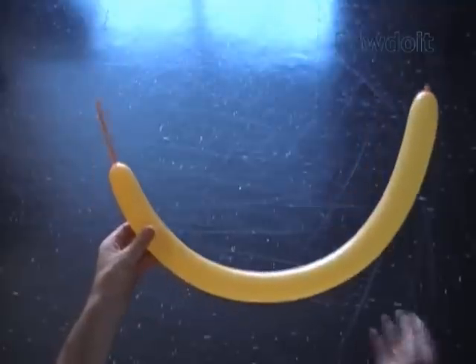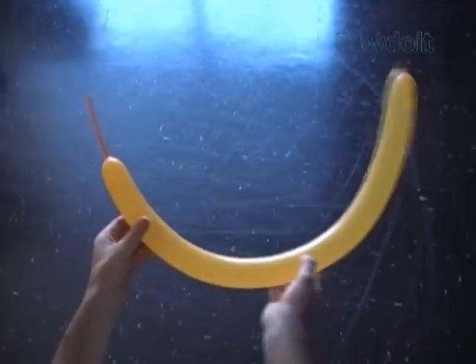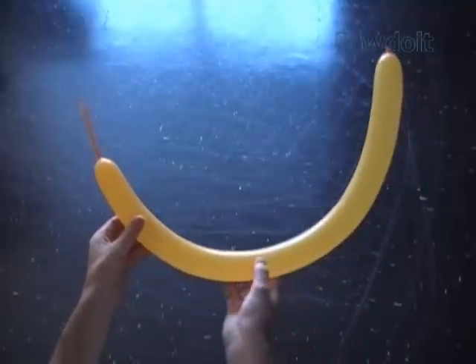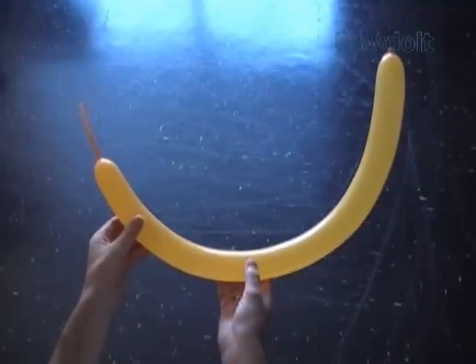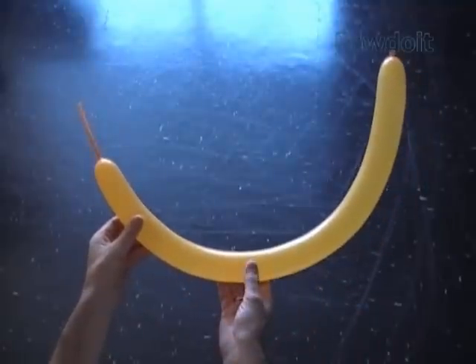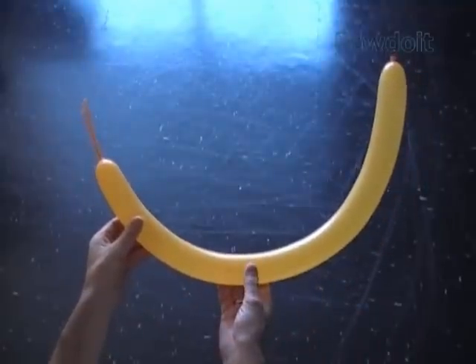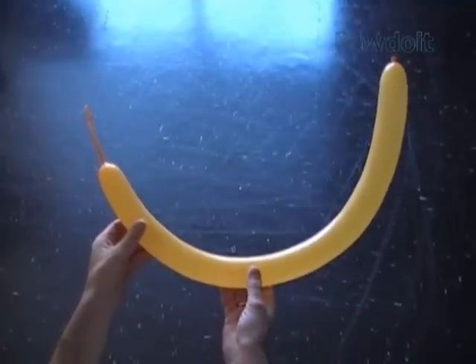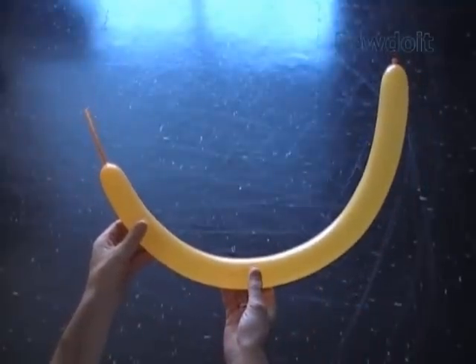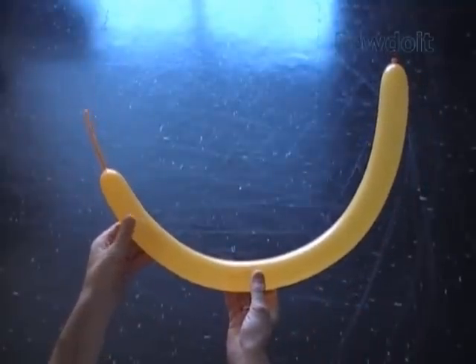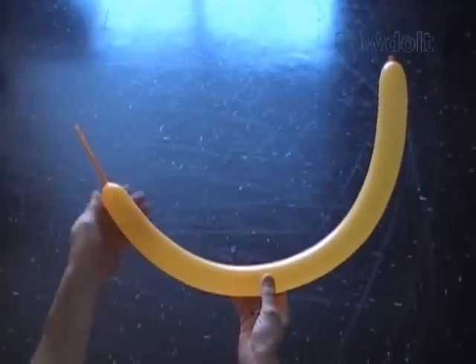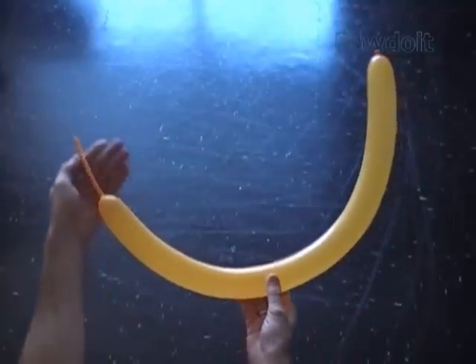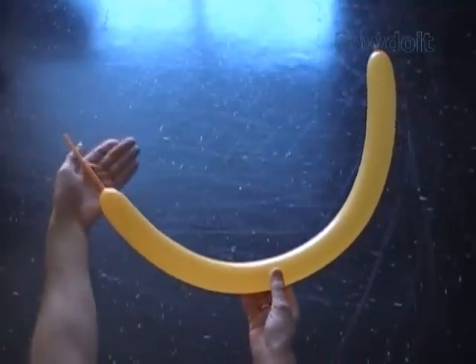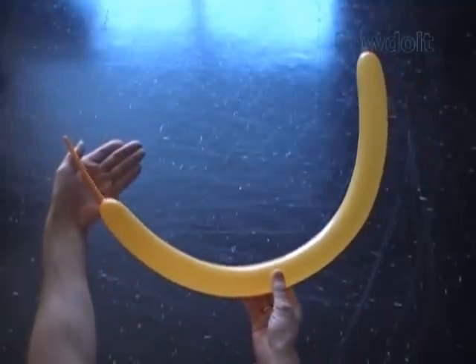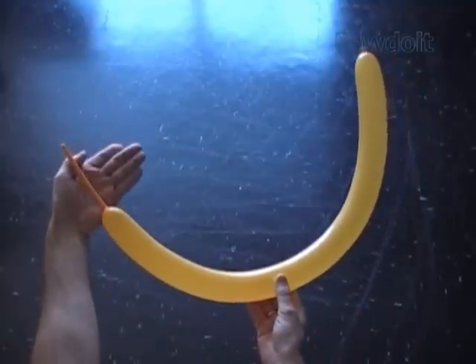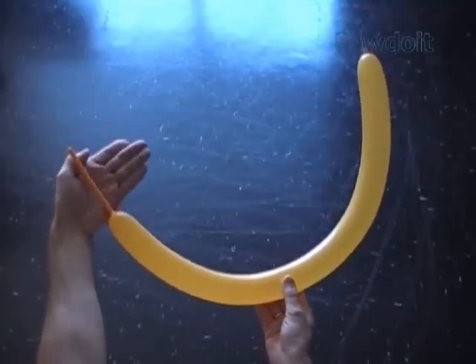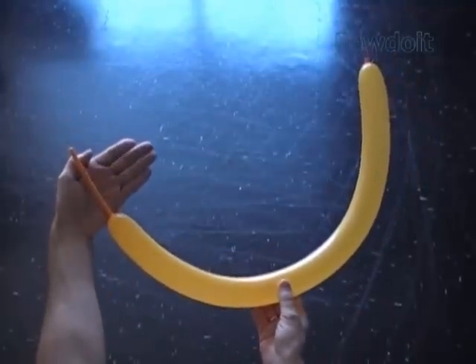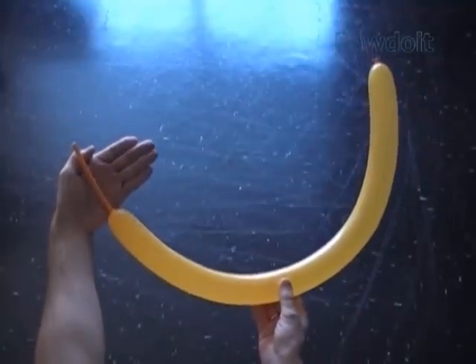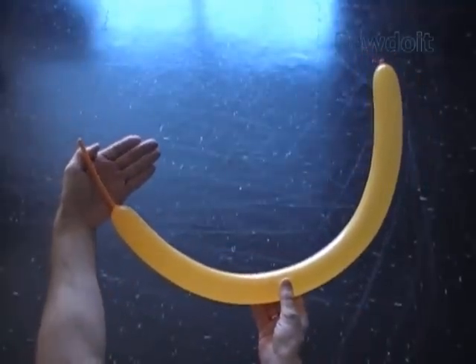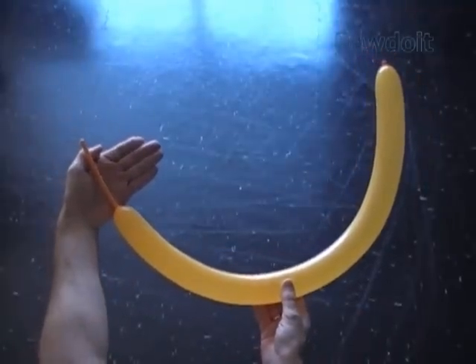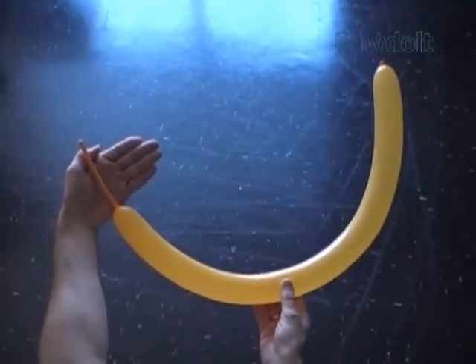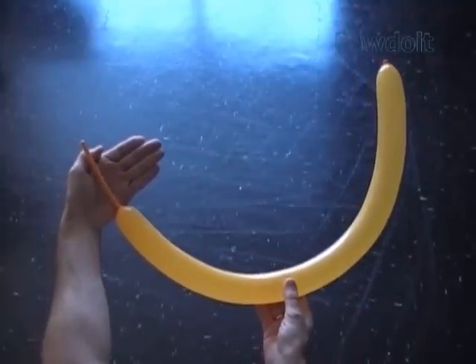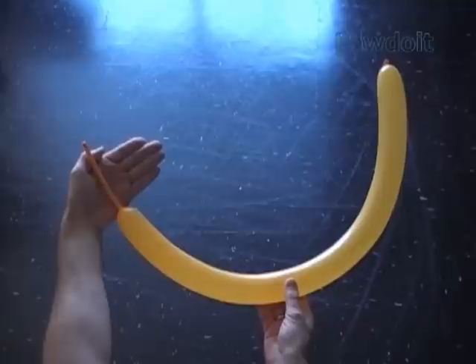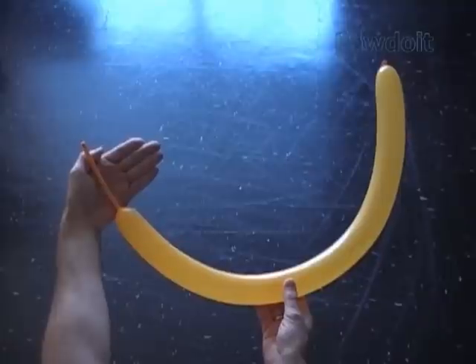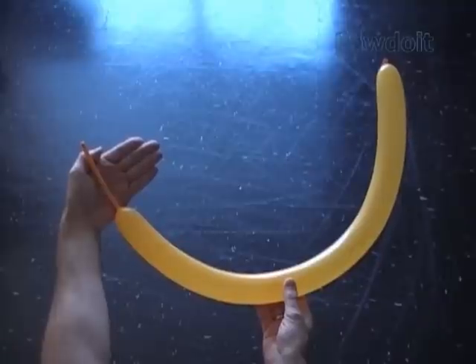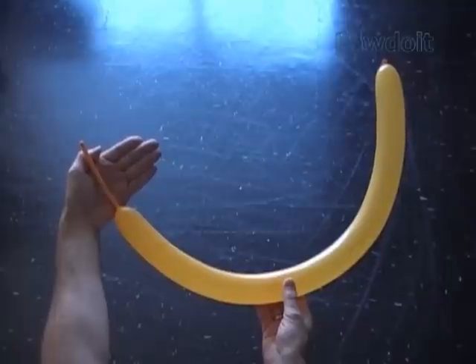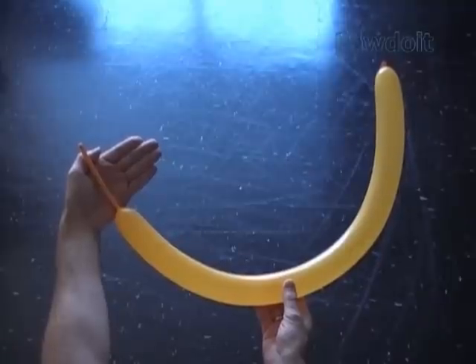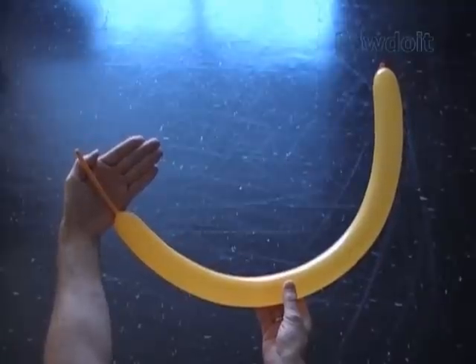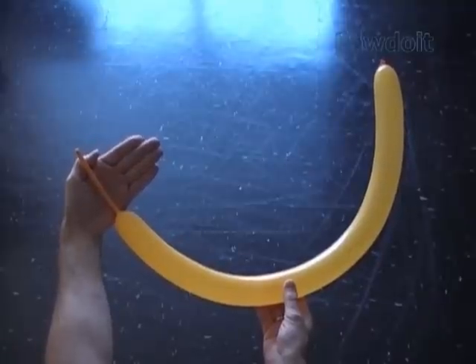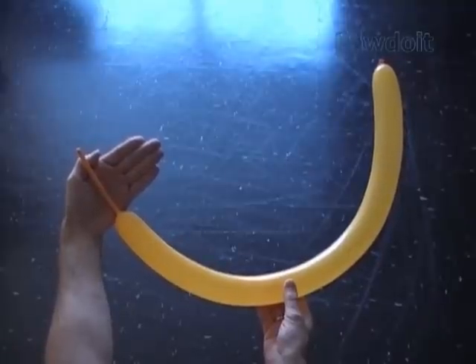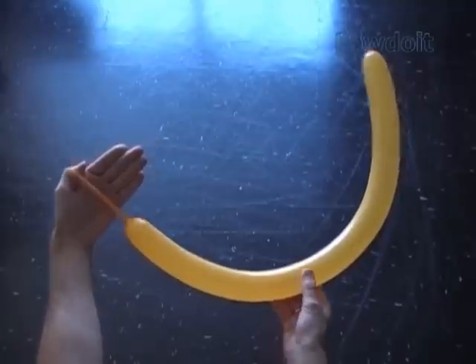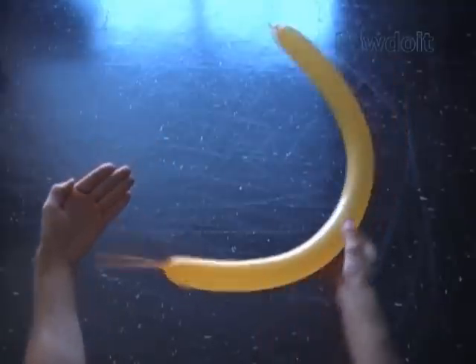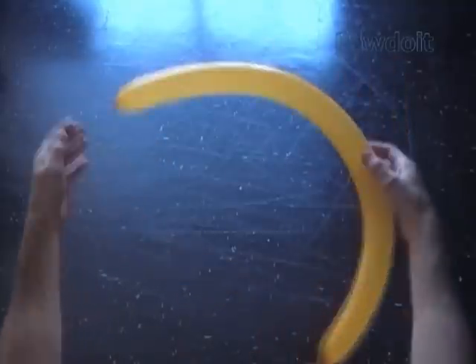Russian letter CHE. Today we are going to make Russian letter CHE or number 4. Inflate a balloon leaving about 4 inch flat tail.